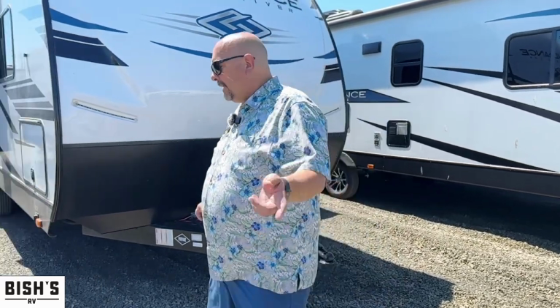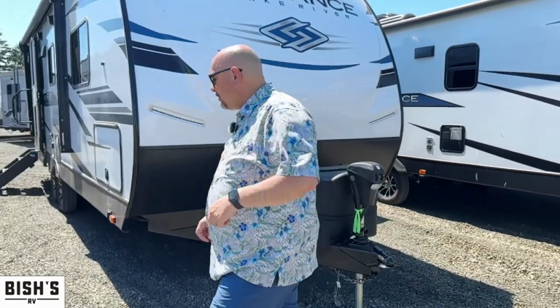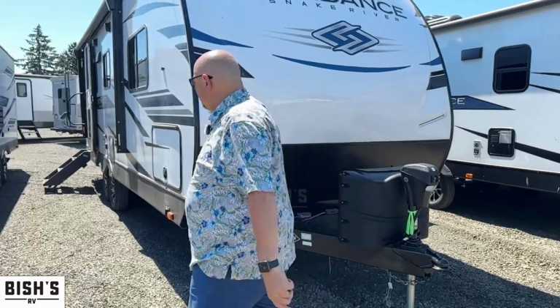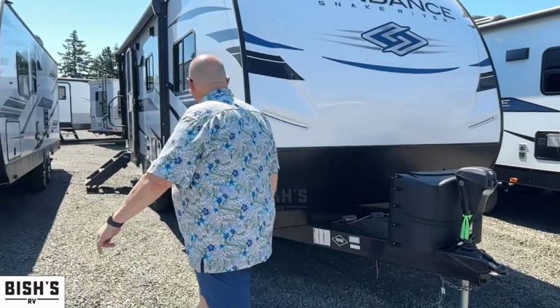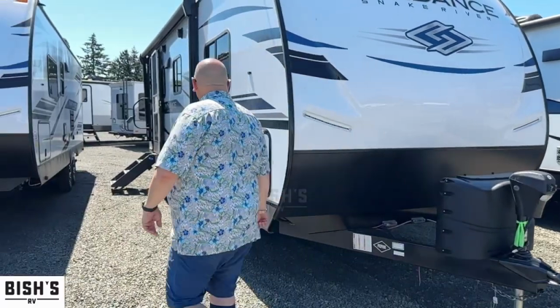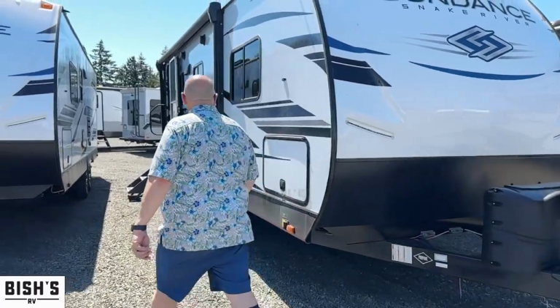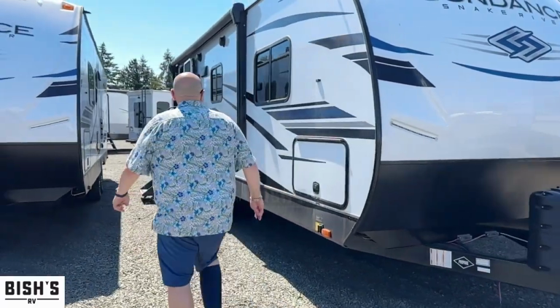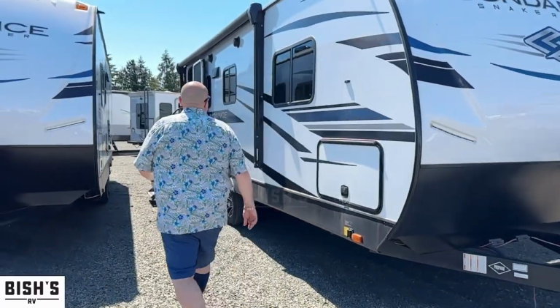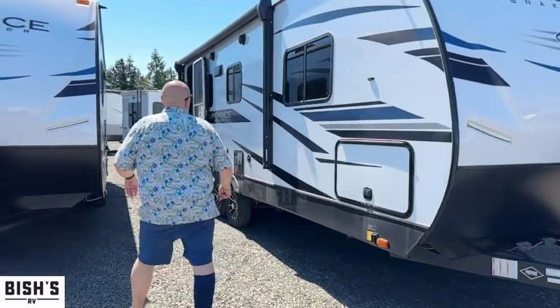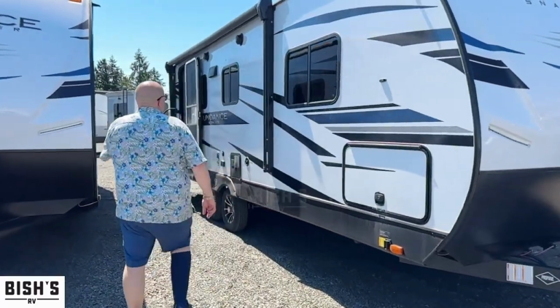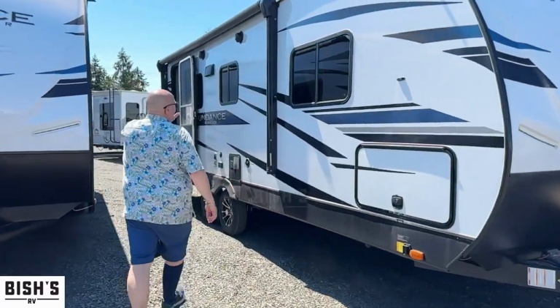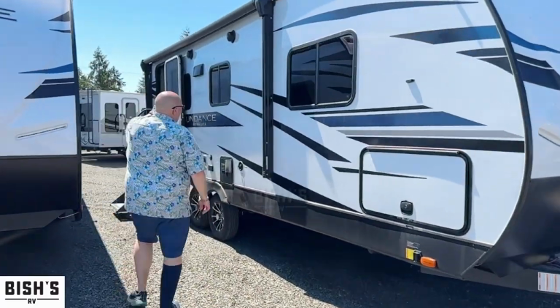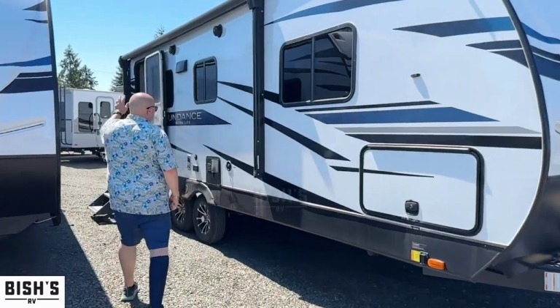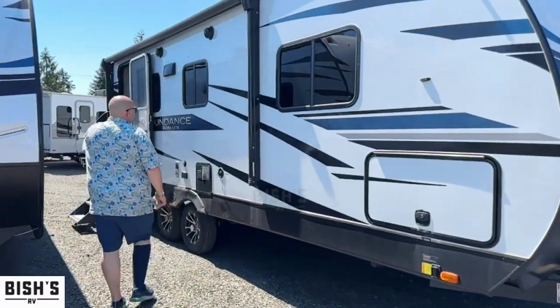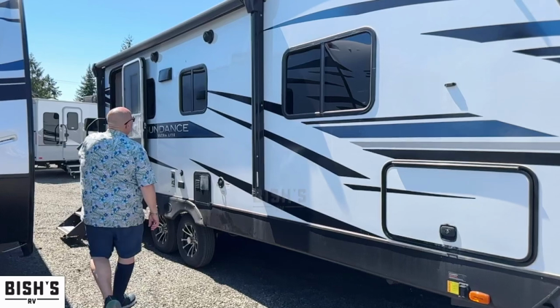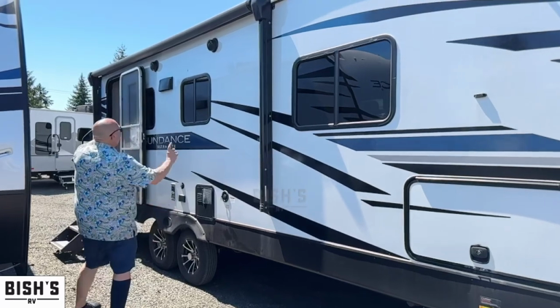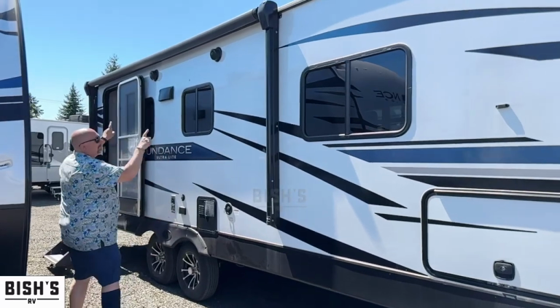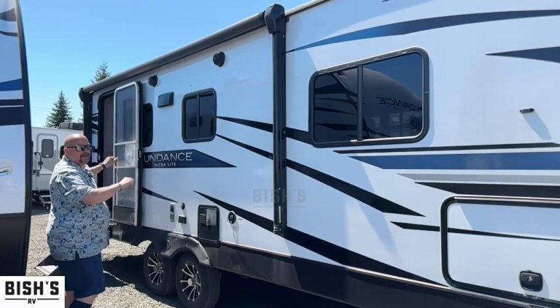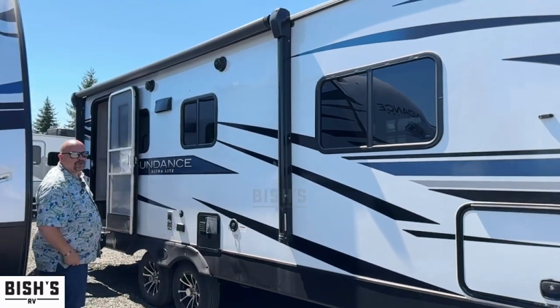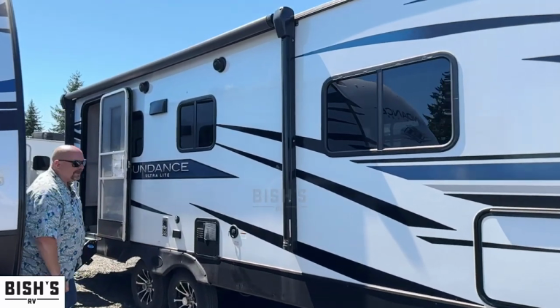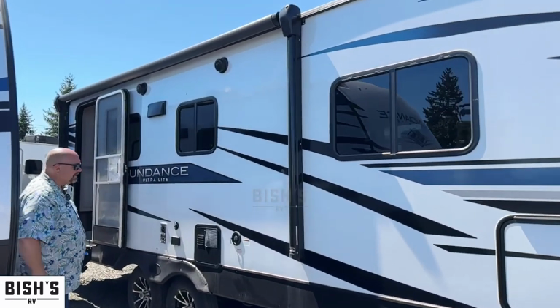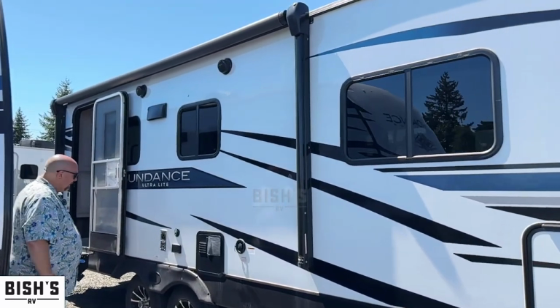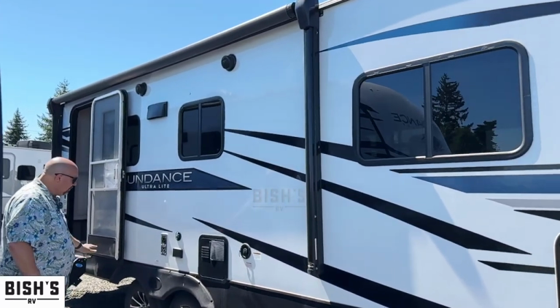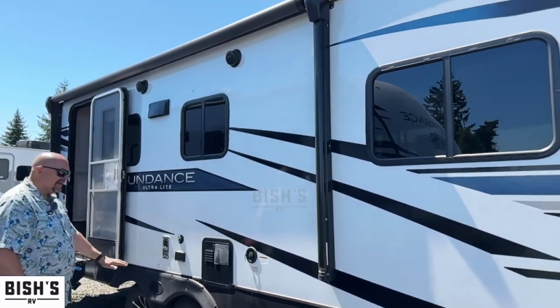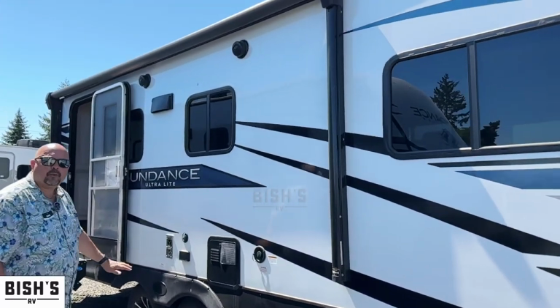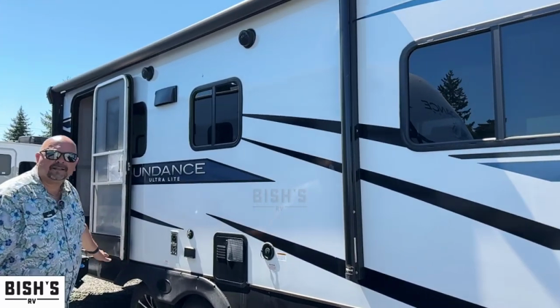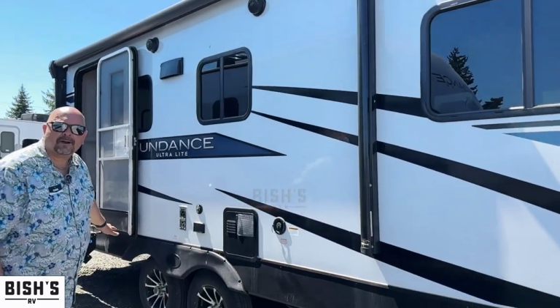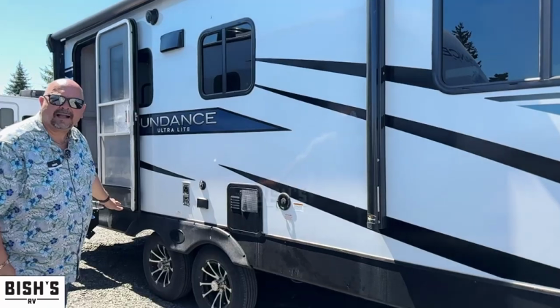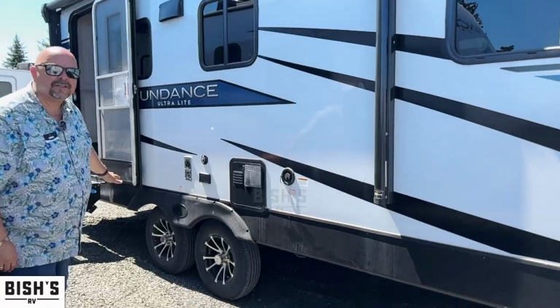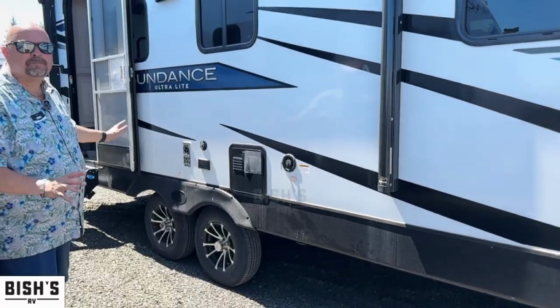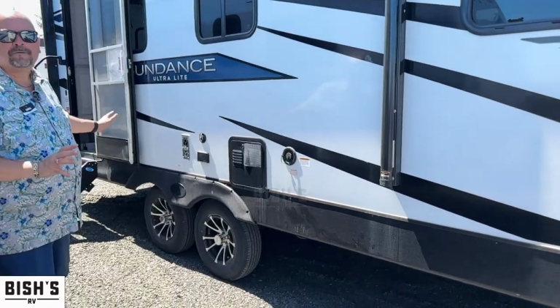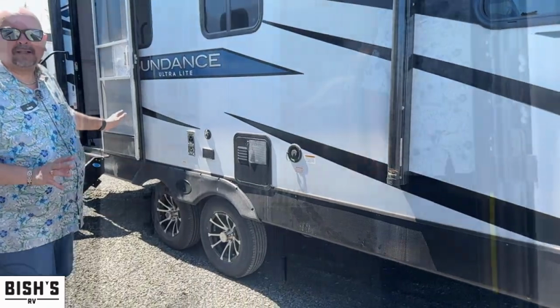Come check this out over here. You've got a nice power awning, outdoor speakers, and a really nice wheel and tire package. This is a beautiful trailer.